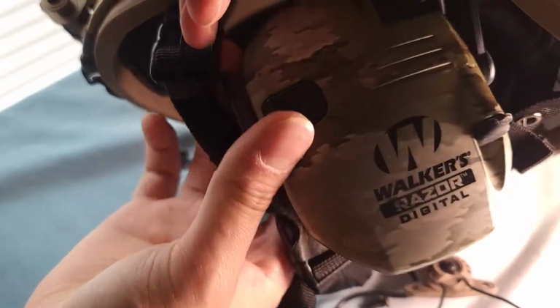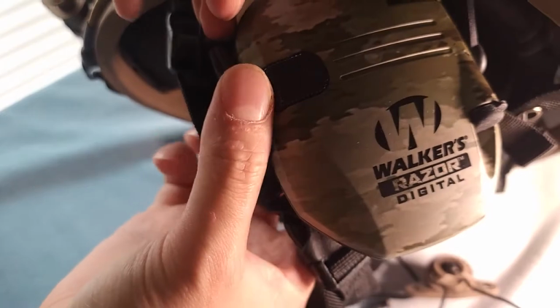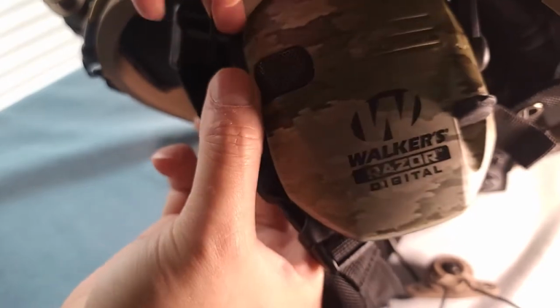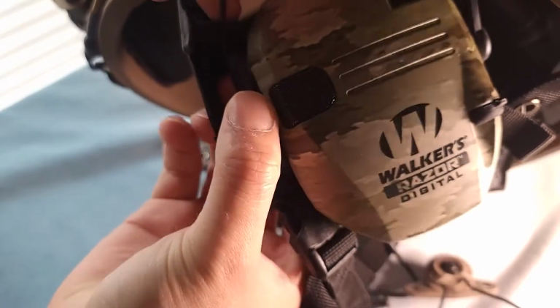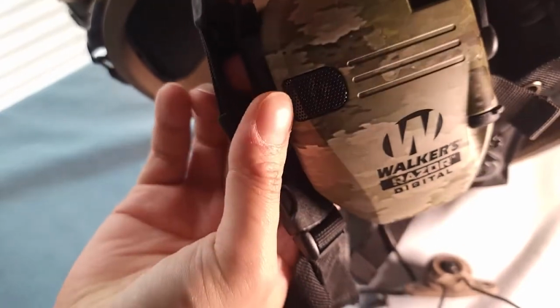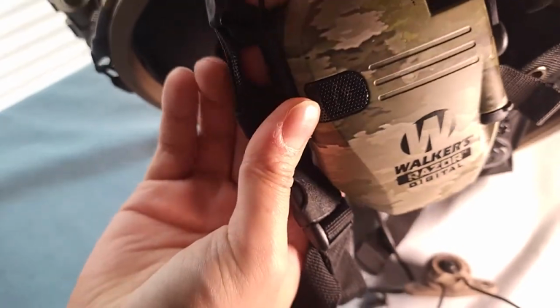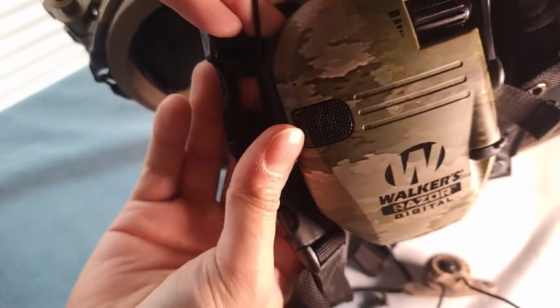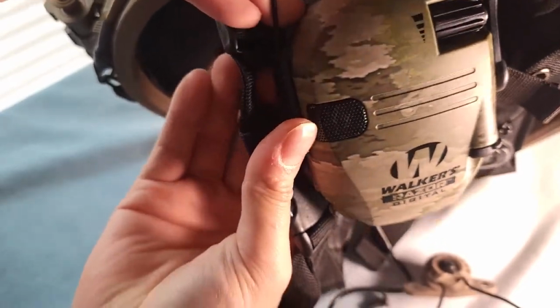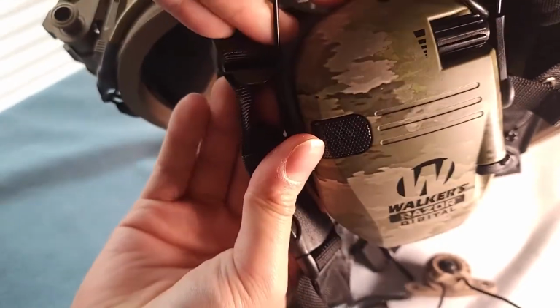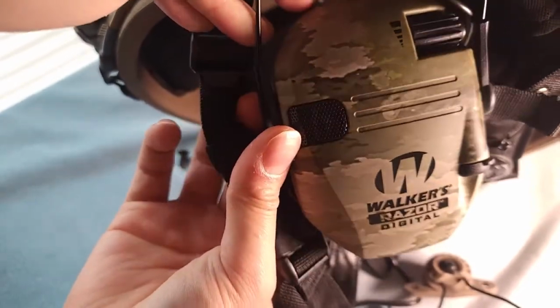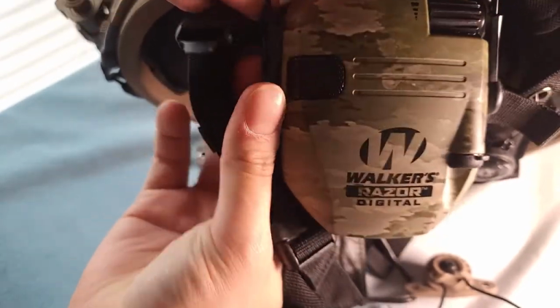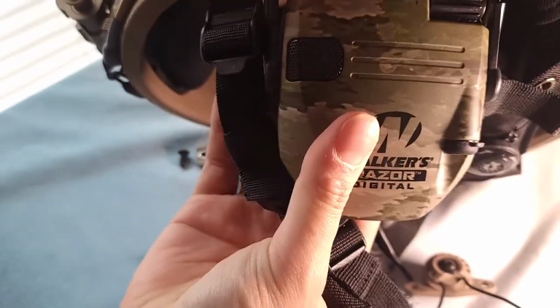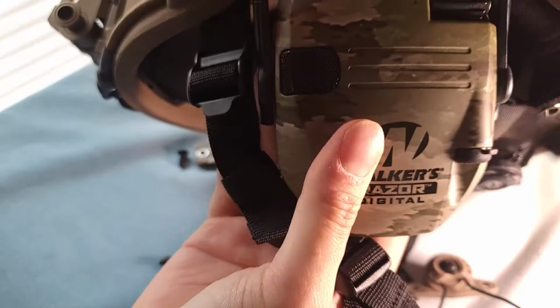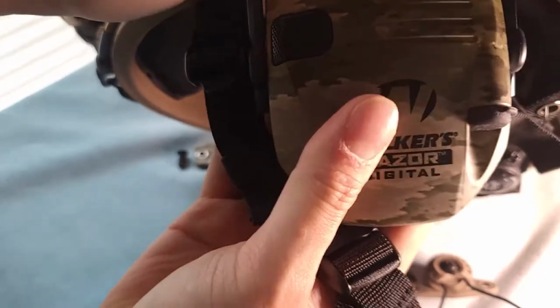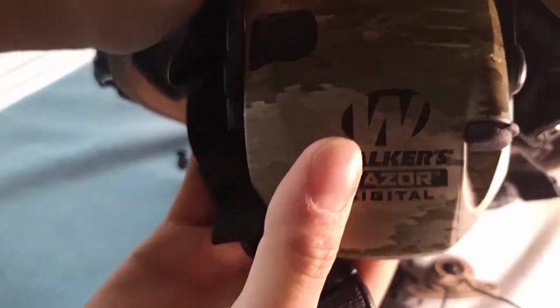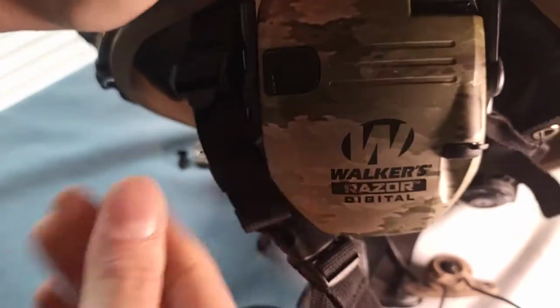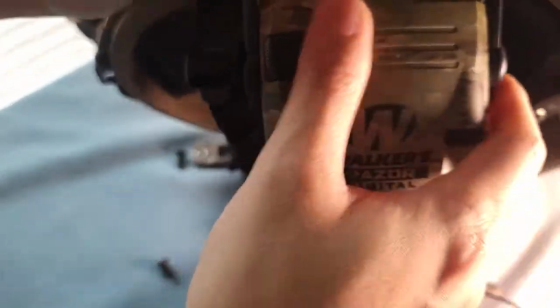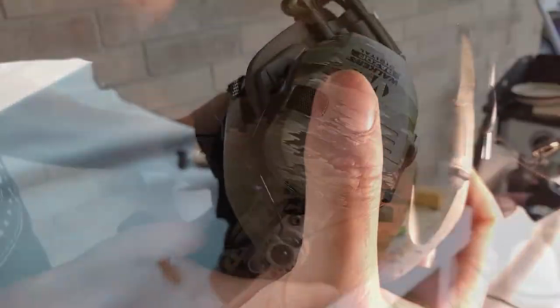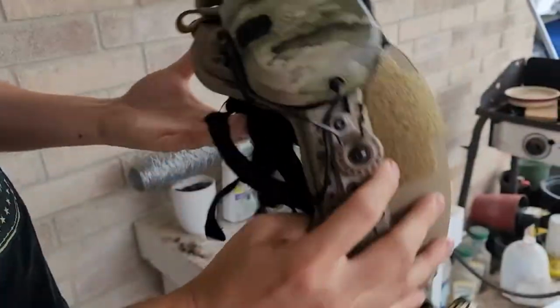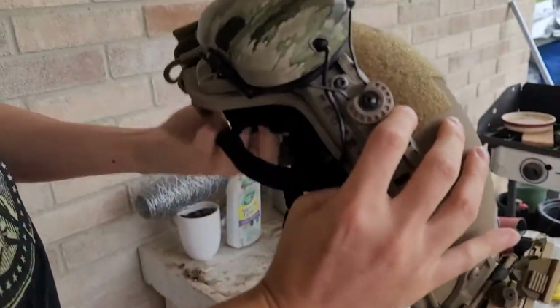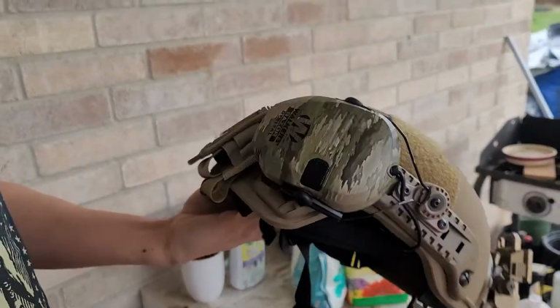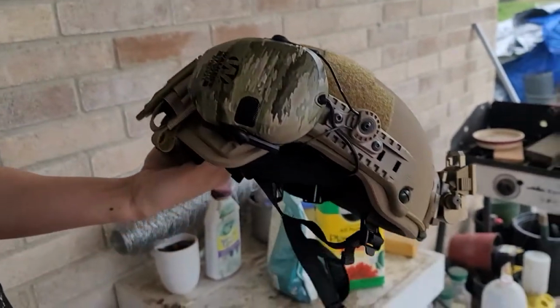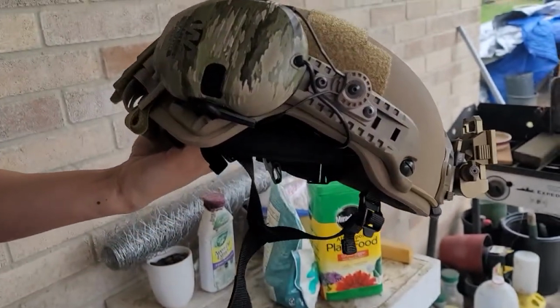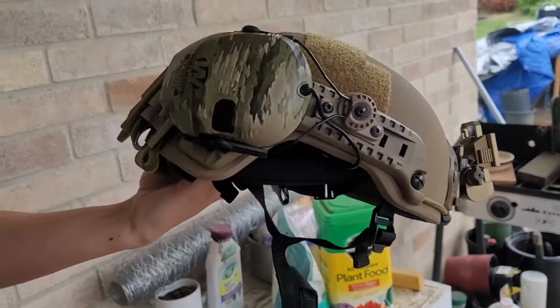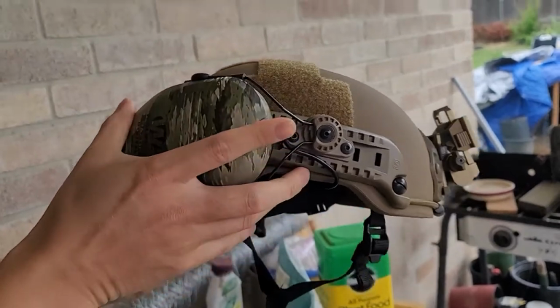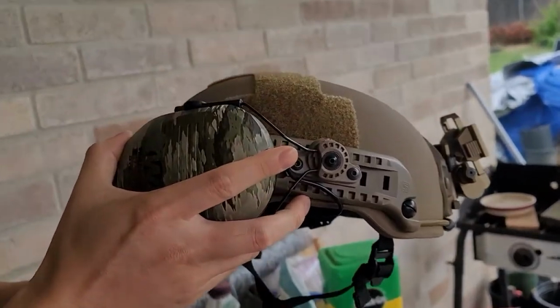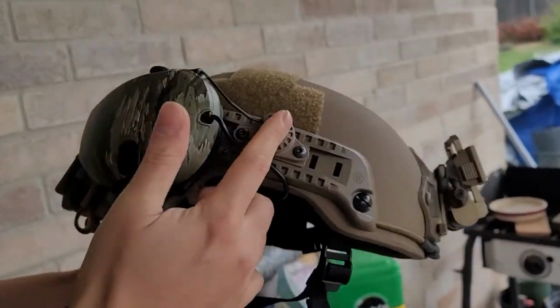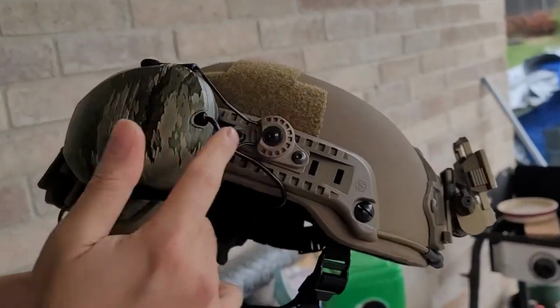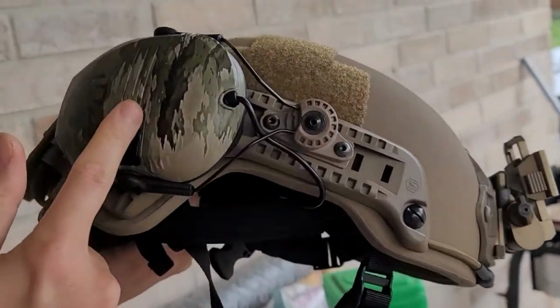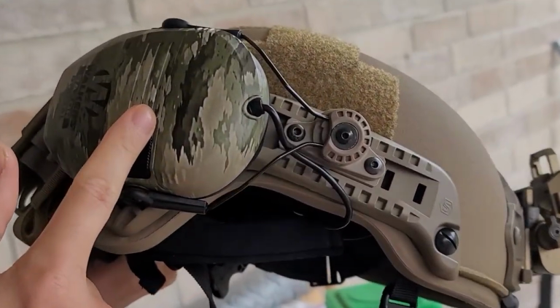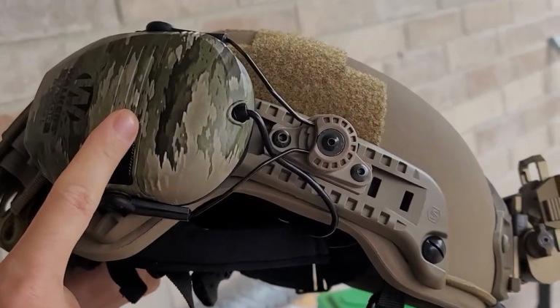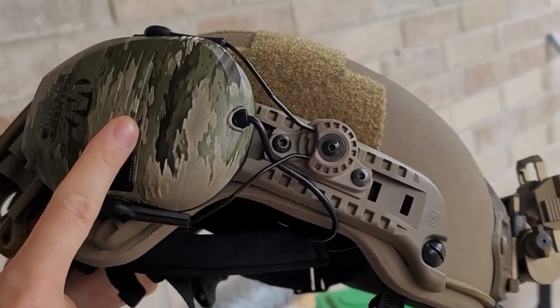Also, do the same for the other side, but just wrap the cord under the helmet retention. Here's the complete product — we have the Unity mount with the Walker Razer Pro.